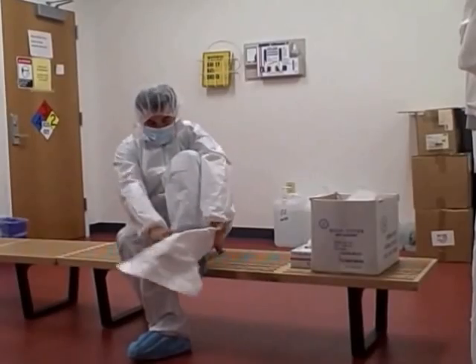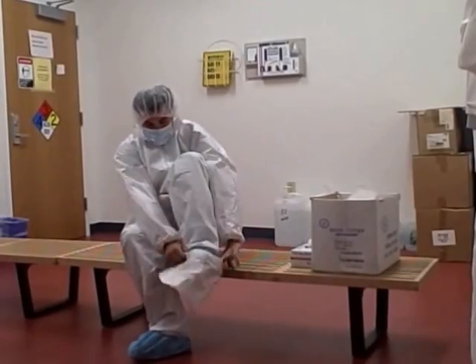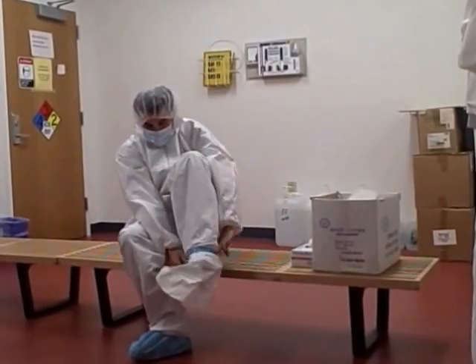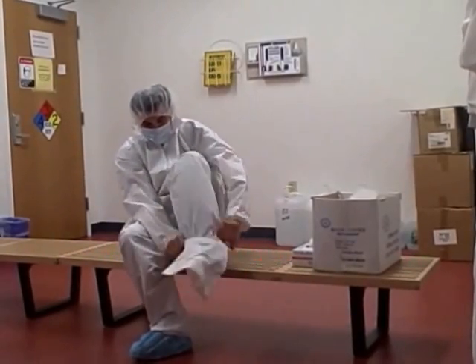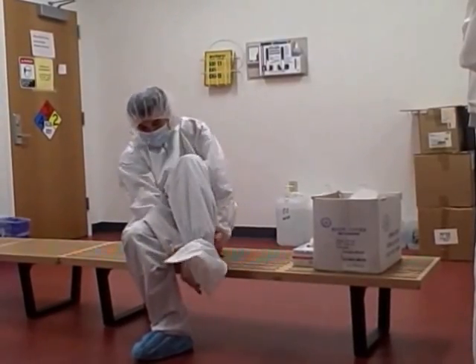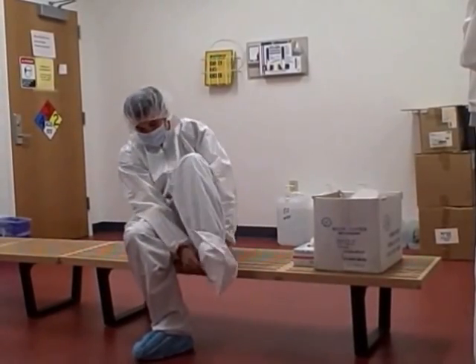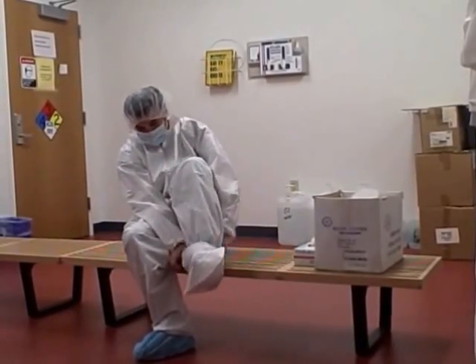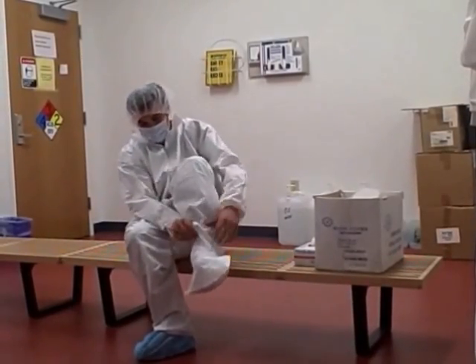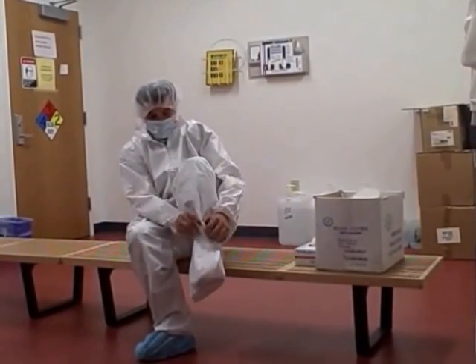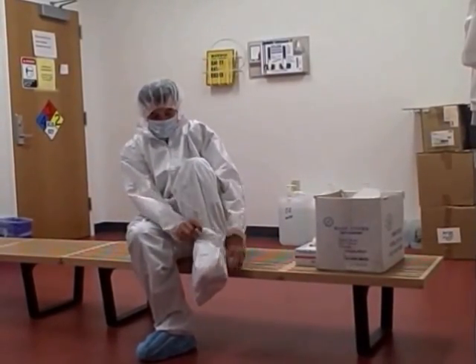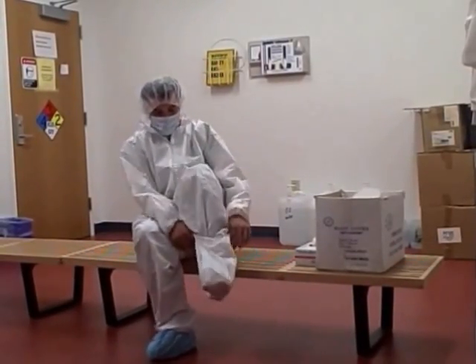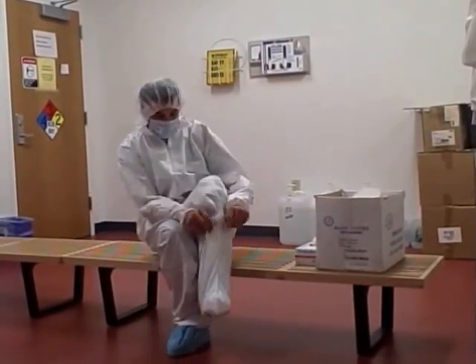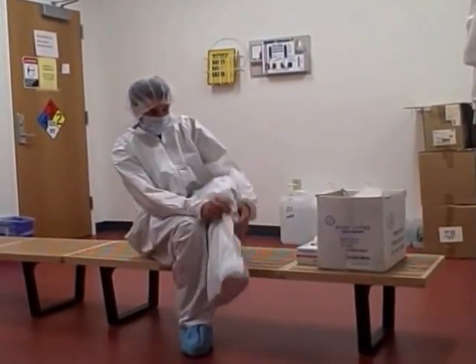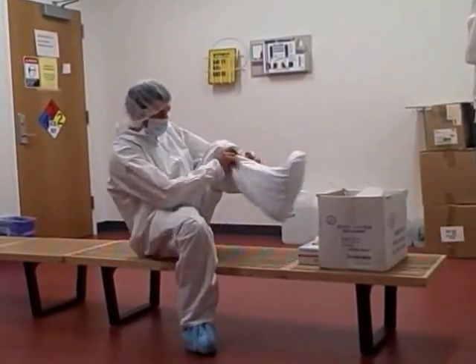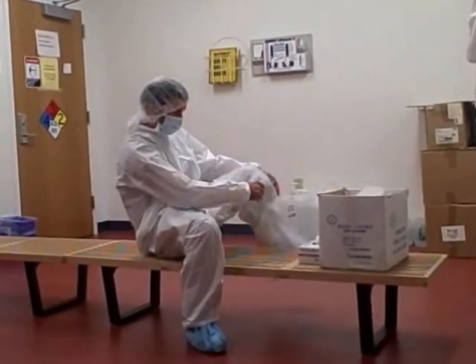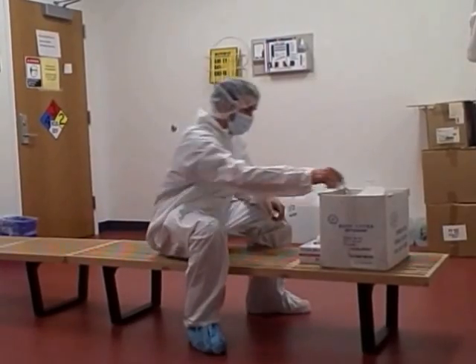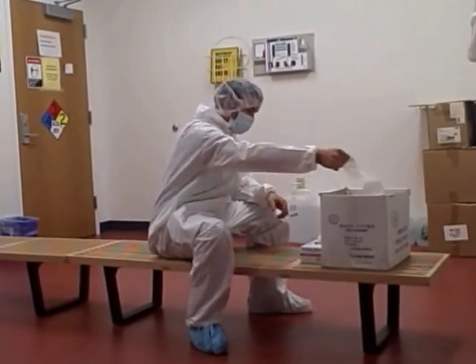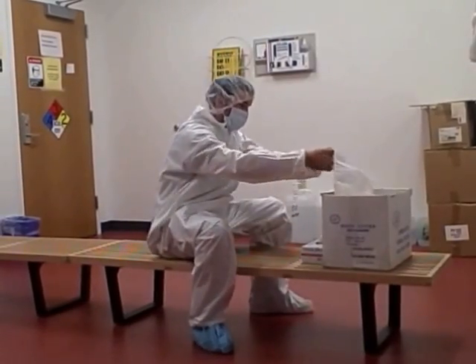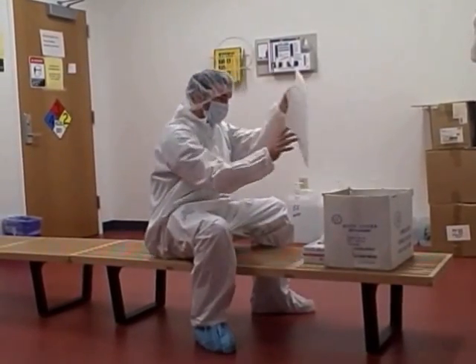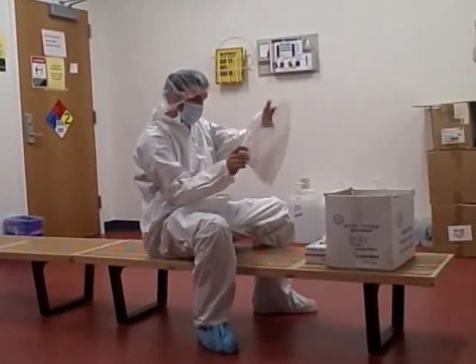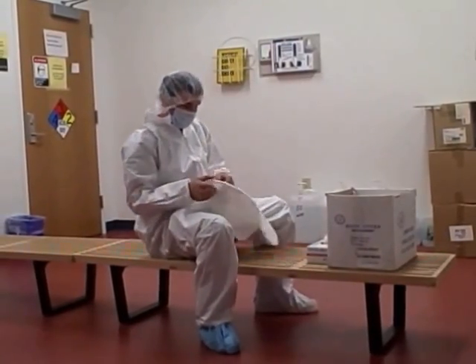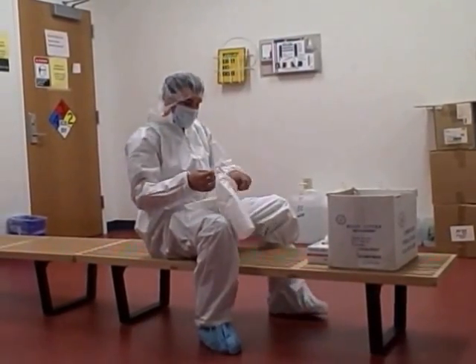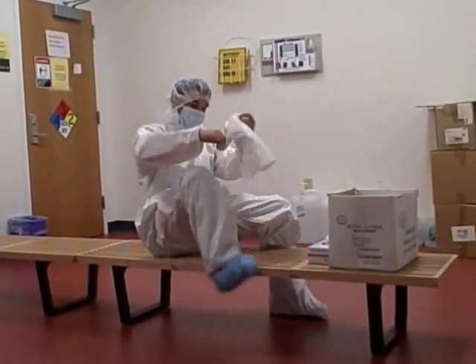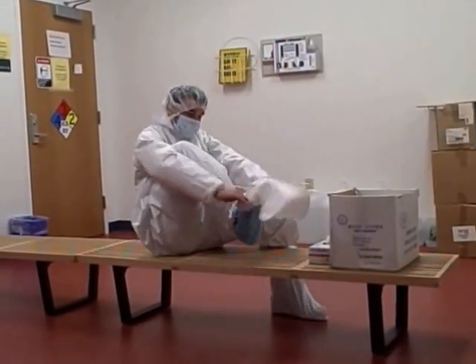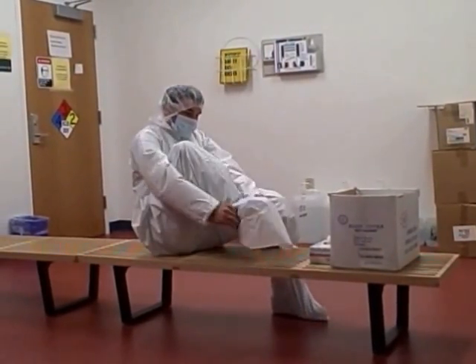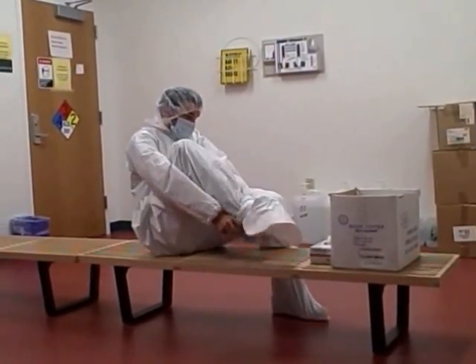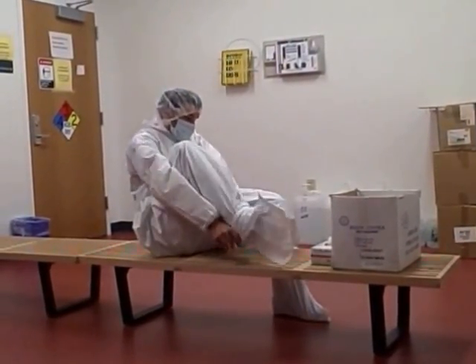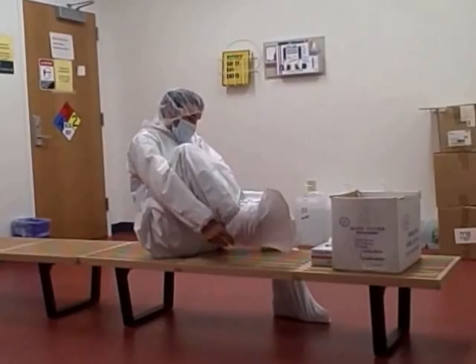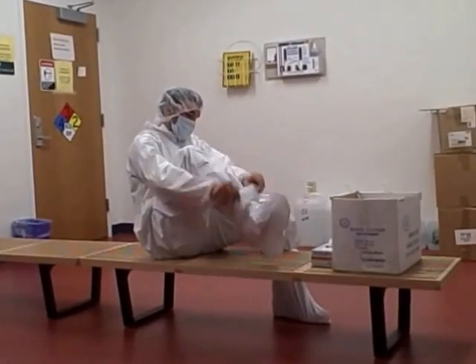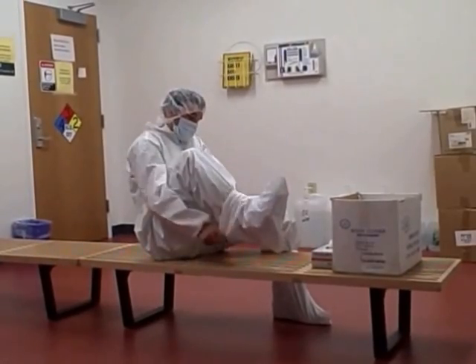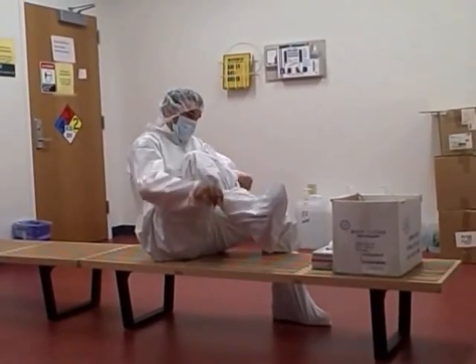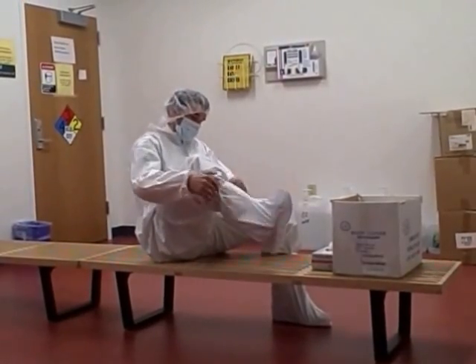Raise one leg up and put on the overboot. Swing the overbooted leg over the bench and place it on the other side. The soles of the overboots should only touch the clean room side of the bench. Put on the second overboot and make sure the overboots are covering the legs of the suit.